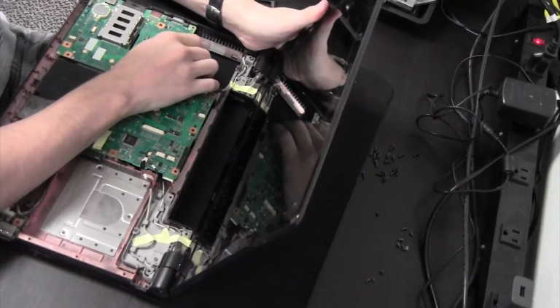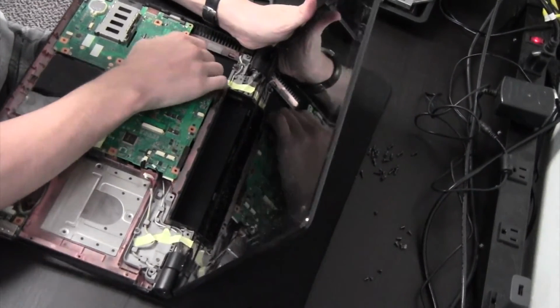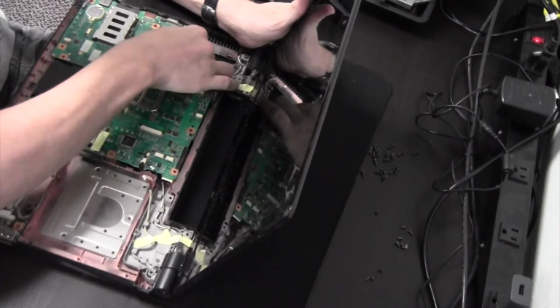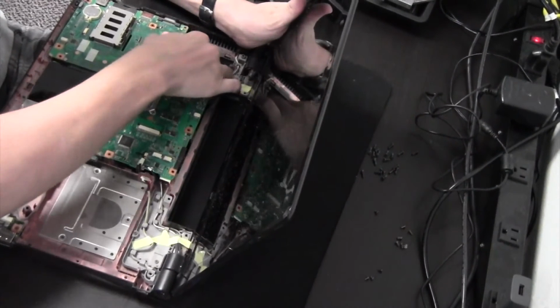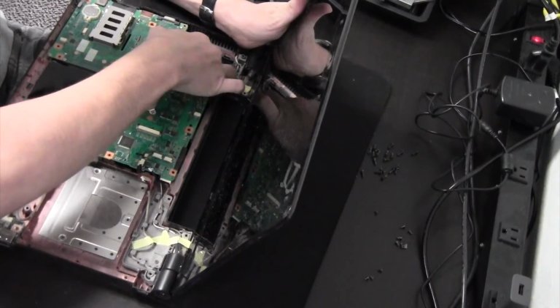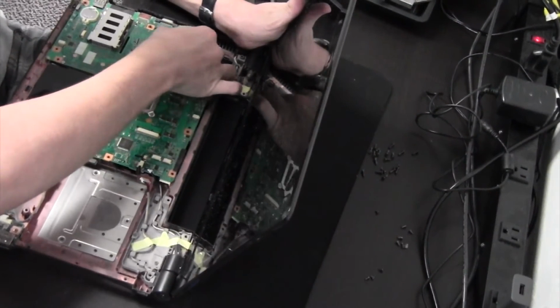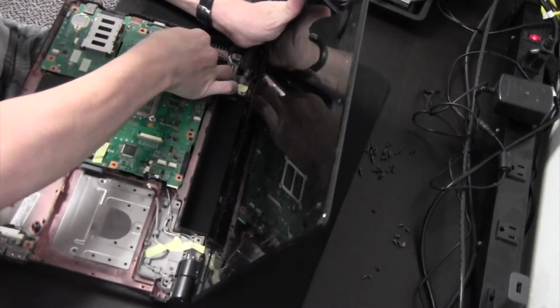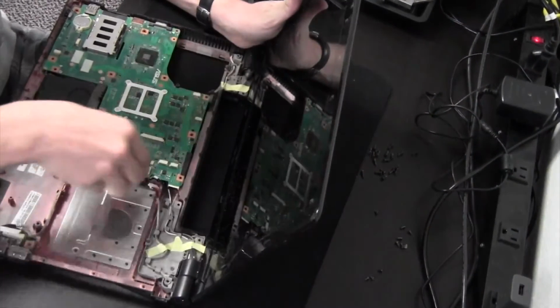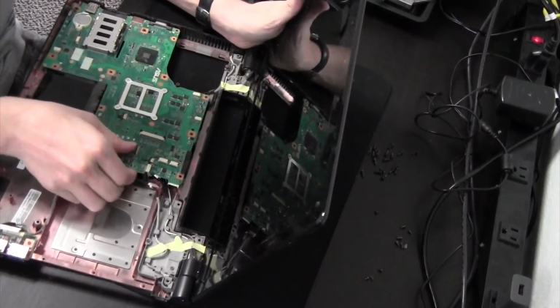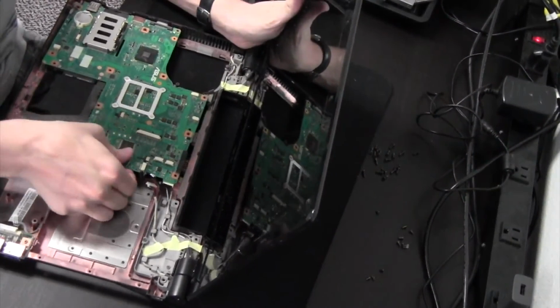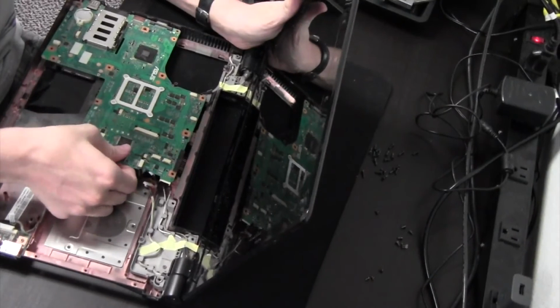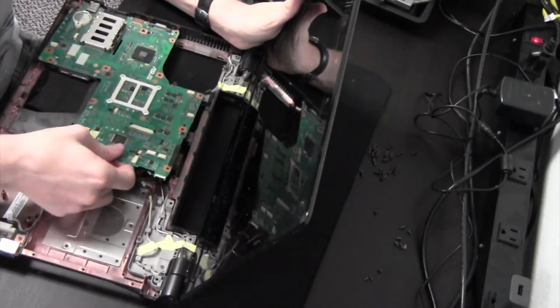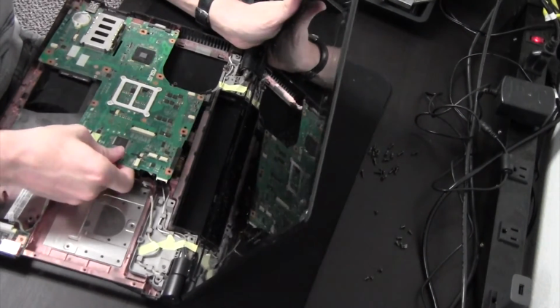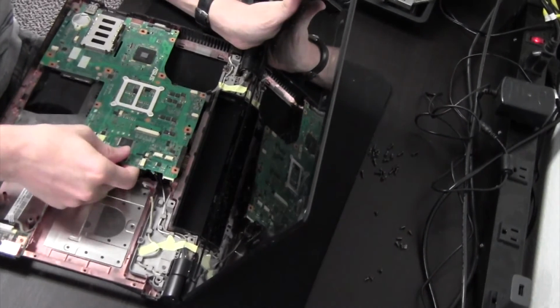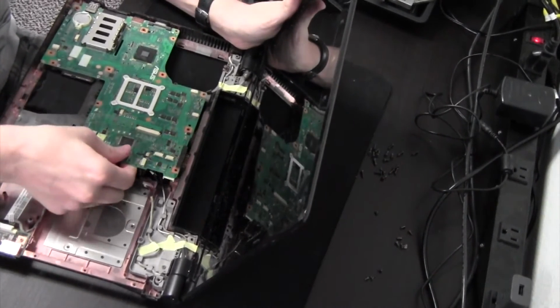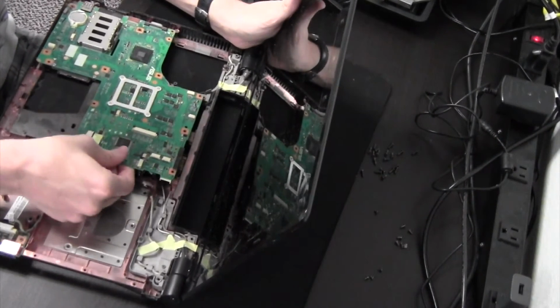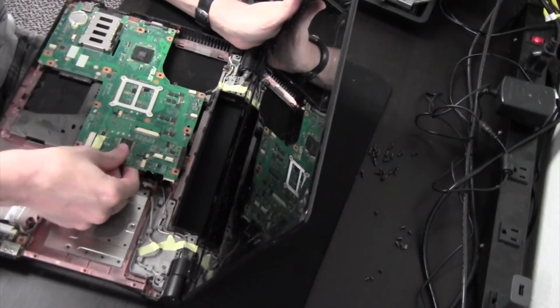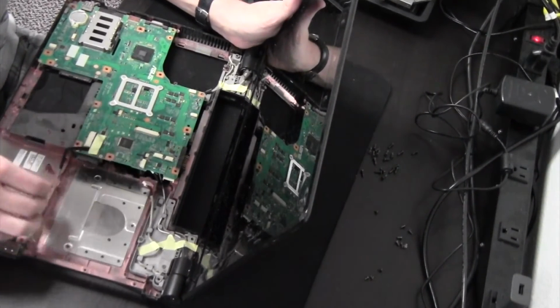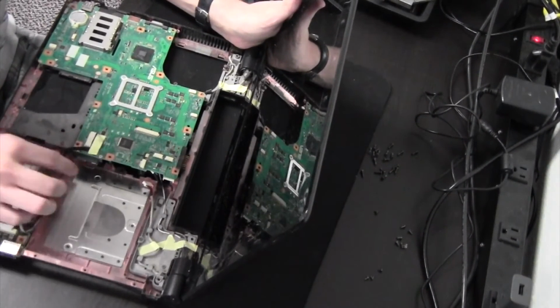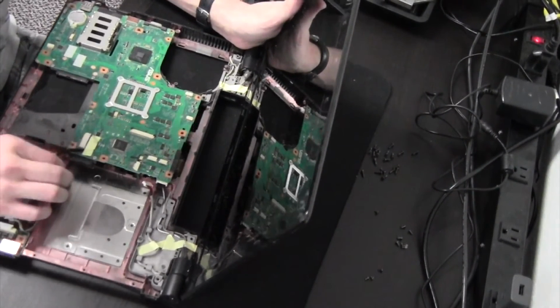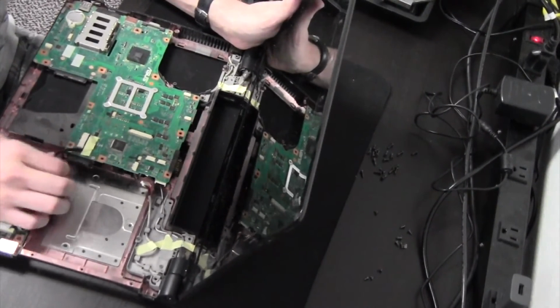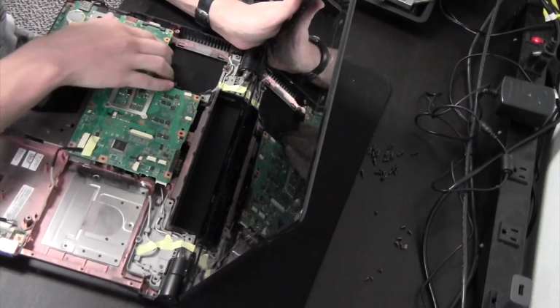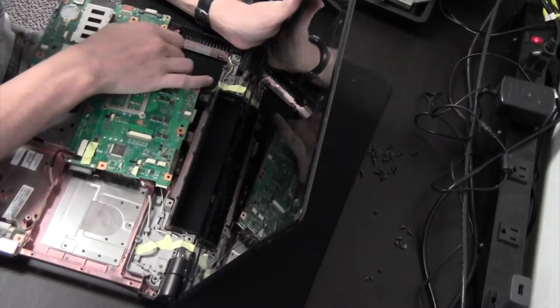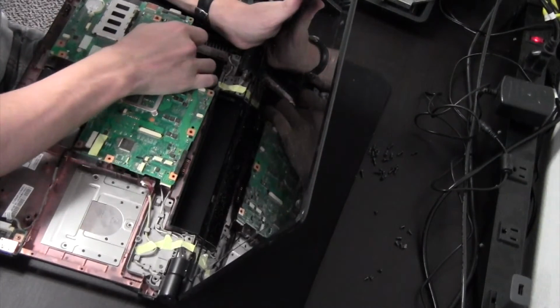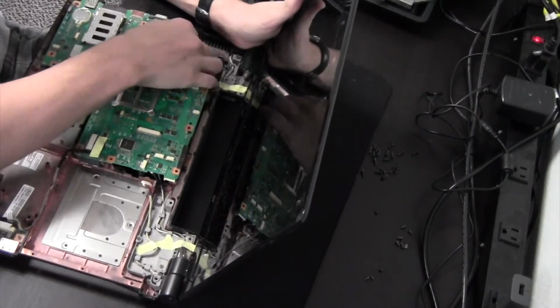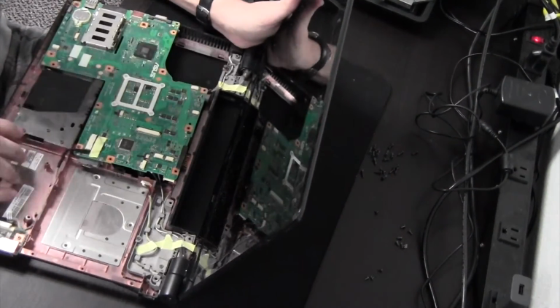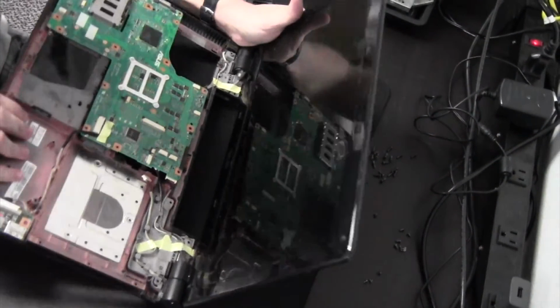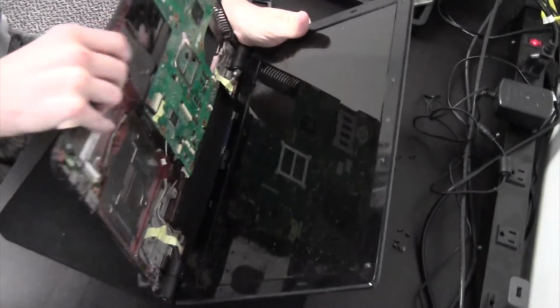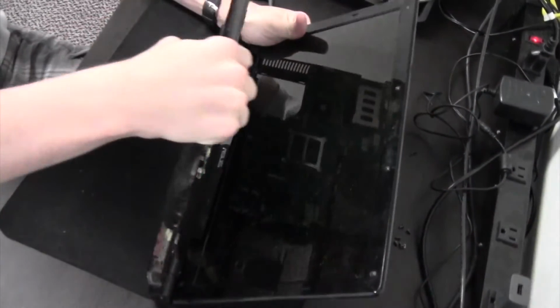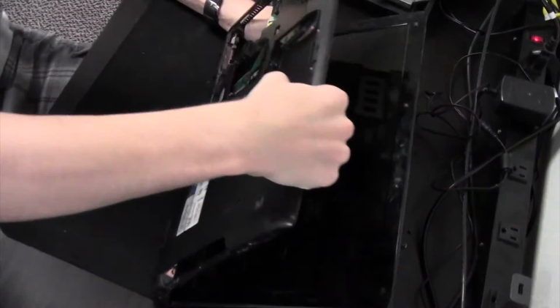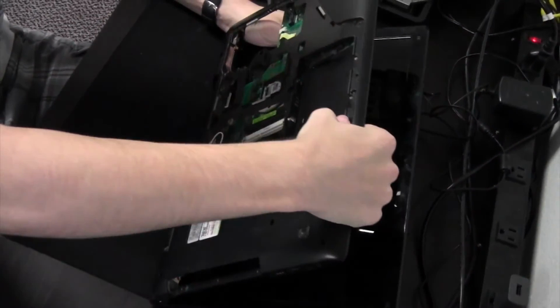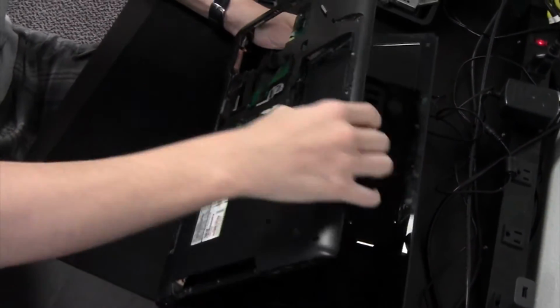Now this should be able to pop out here. Looks like there's some connections I haven't gotten up yet.